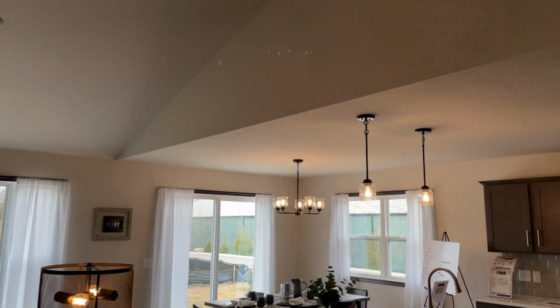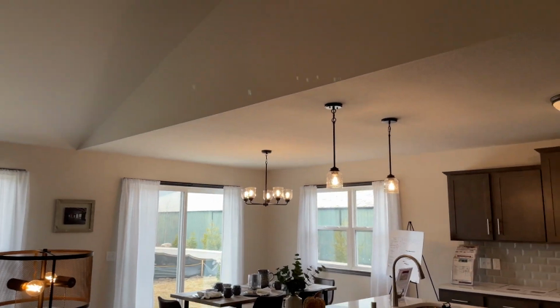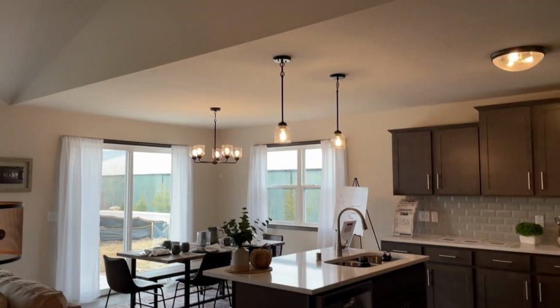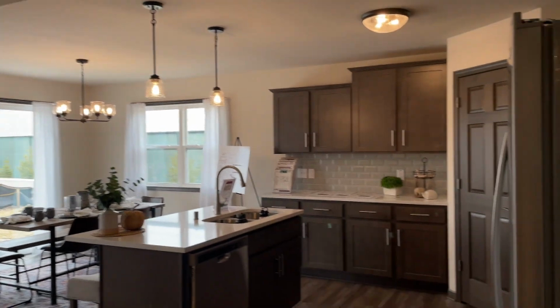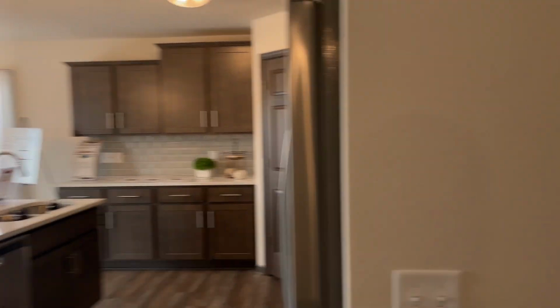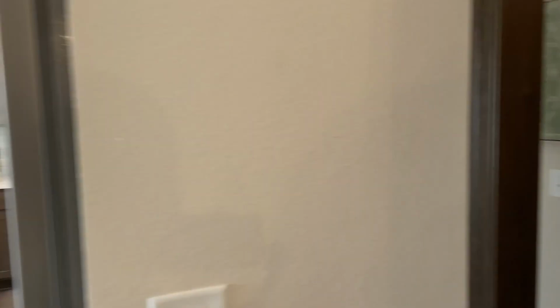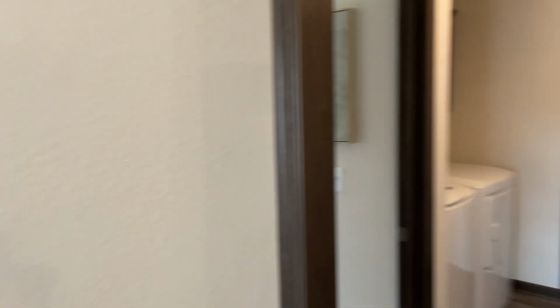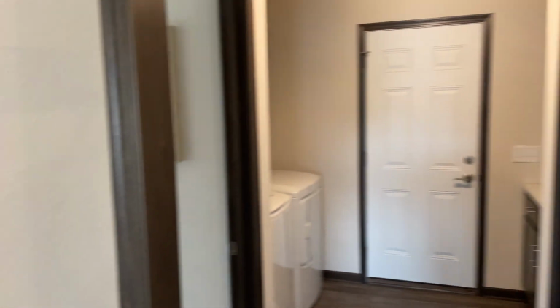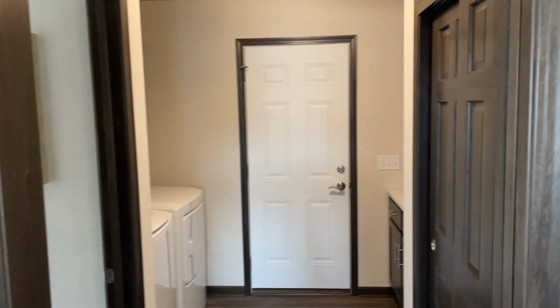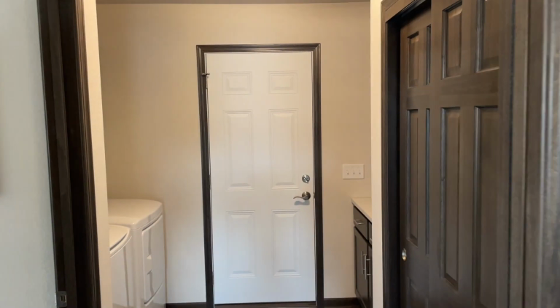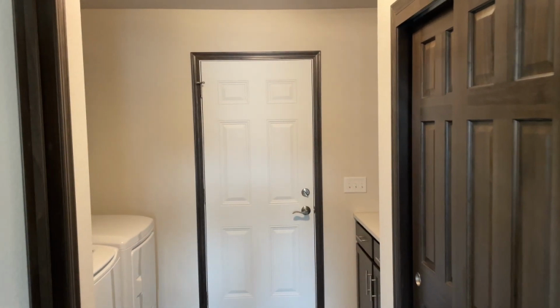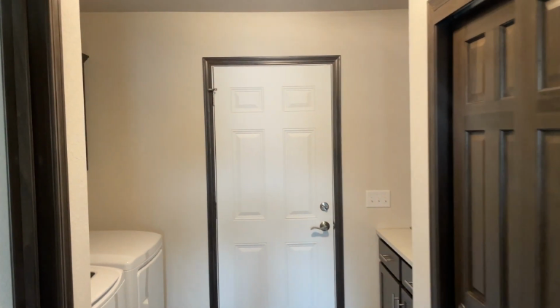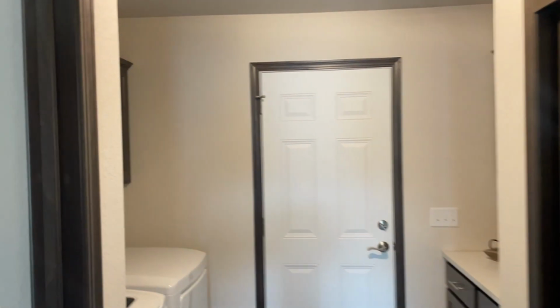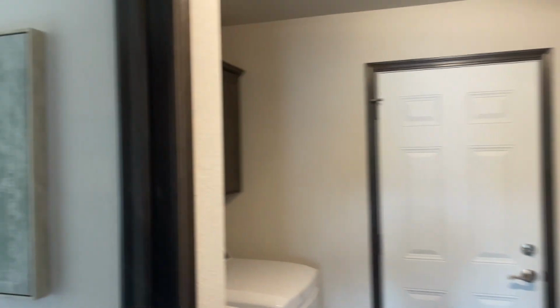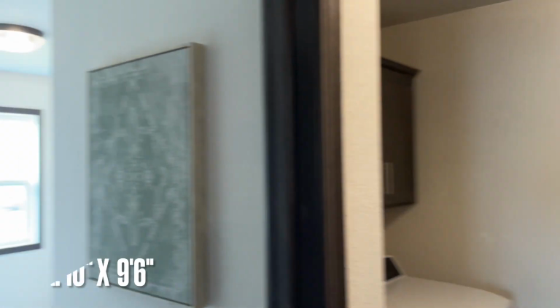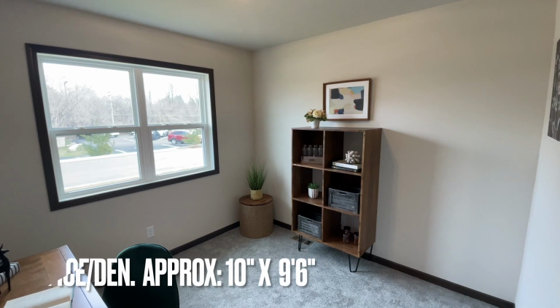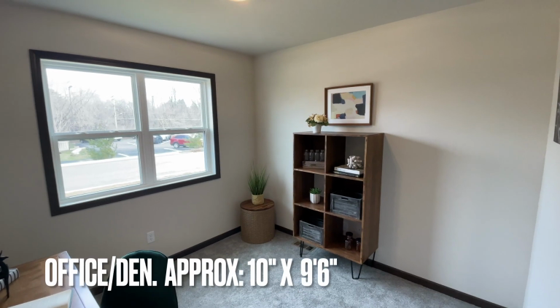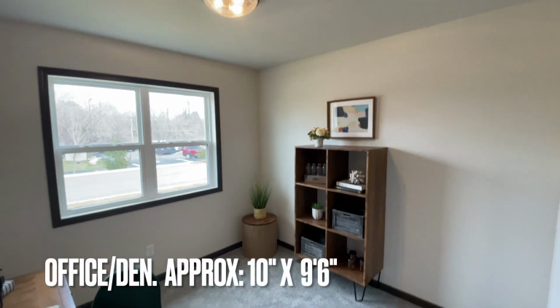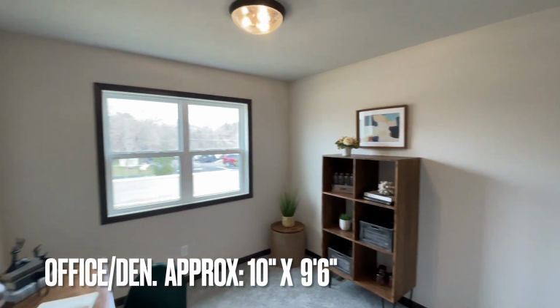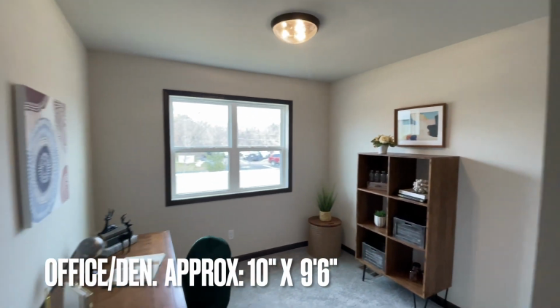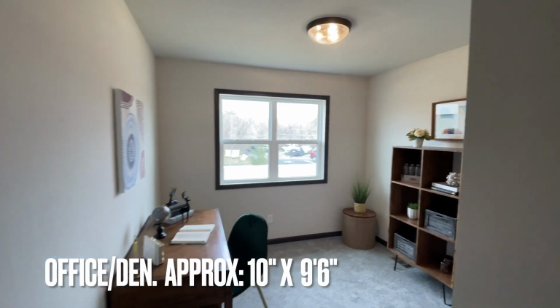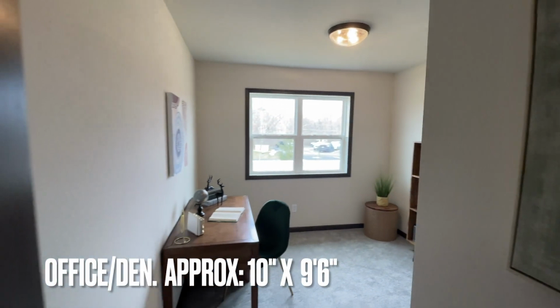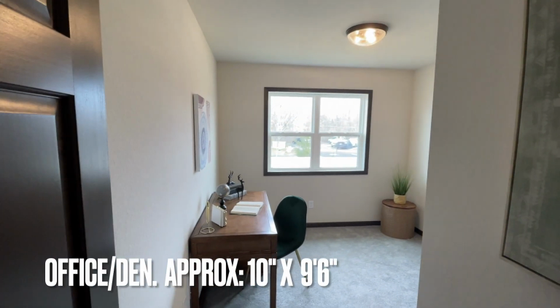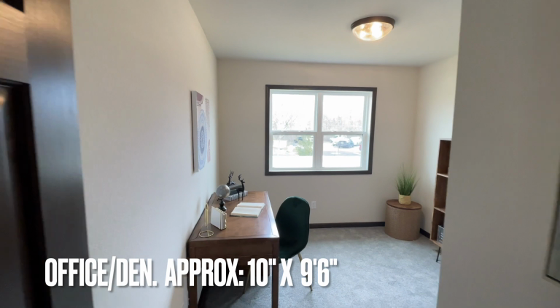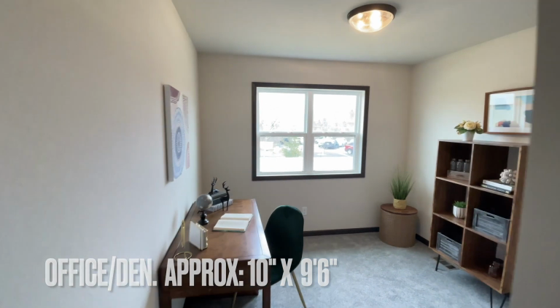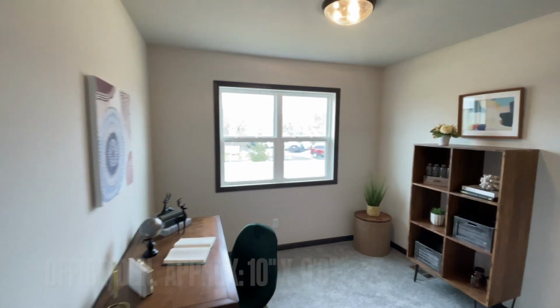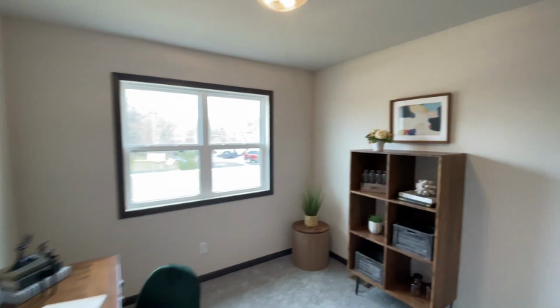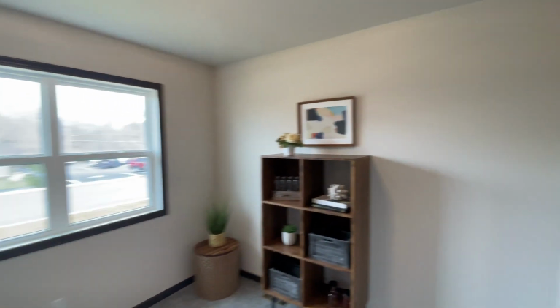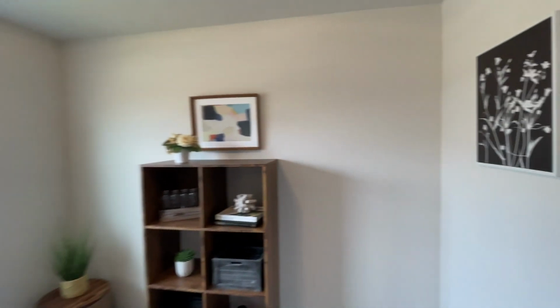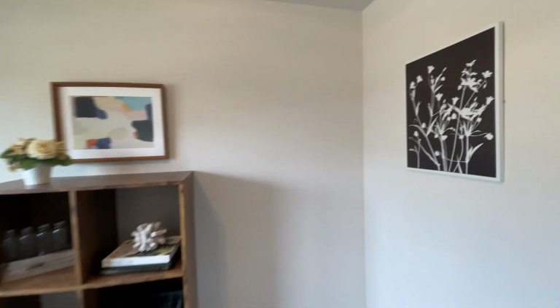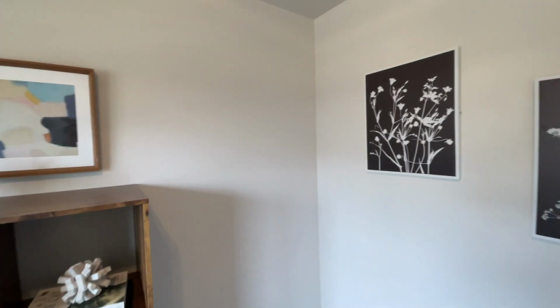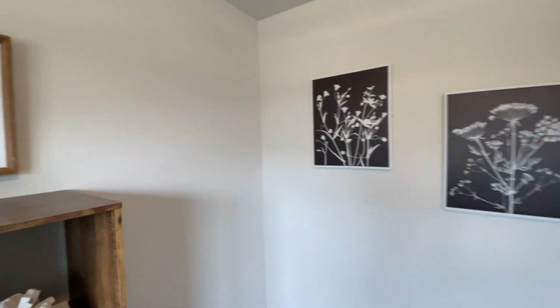Nice high ceilings, tall ceilings — it makes it feel so much bigger. And here is the office den that I was telling you guys about, really nice size, can definitely be used as a bedroom.